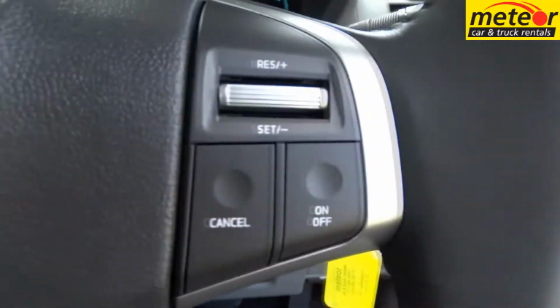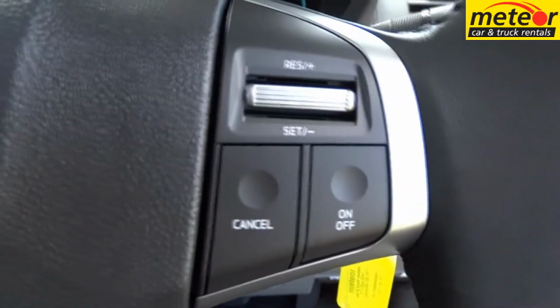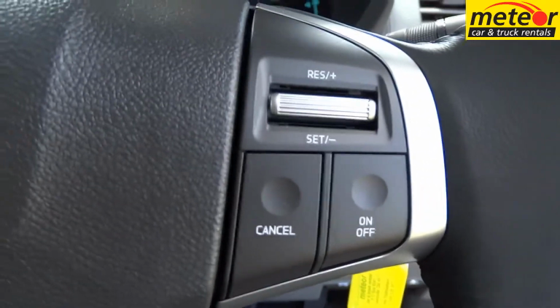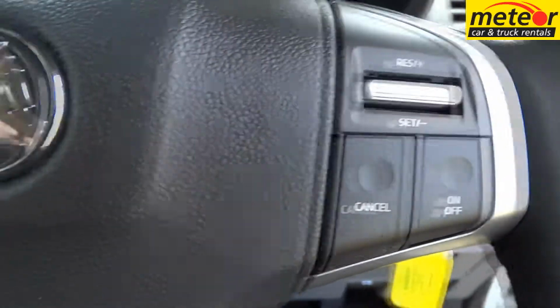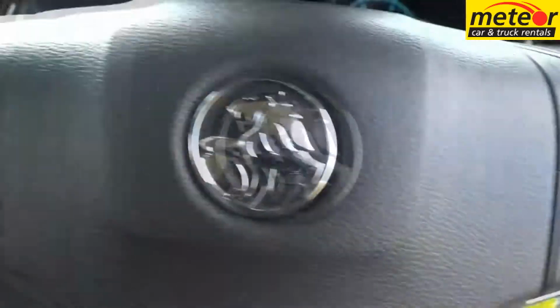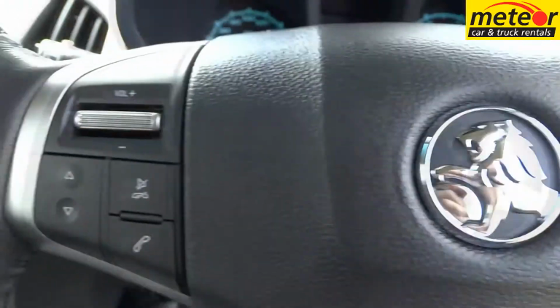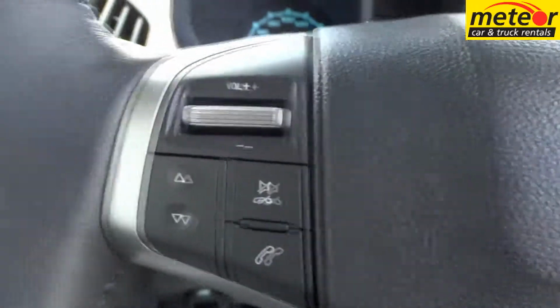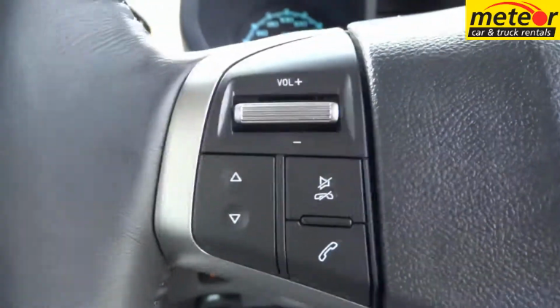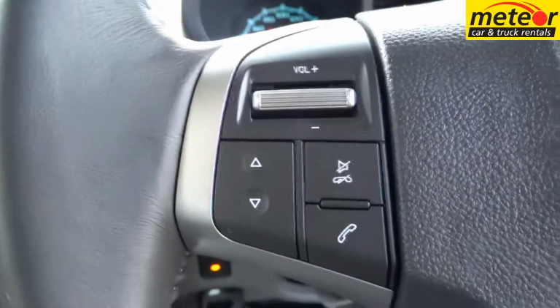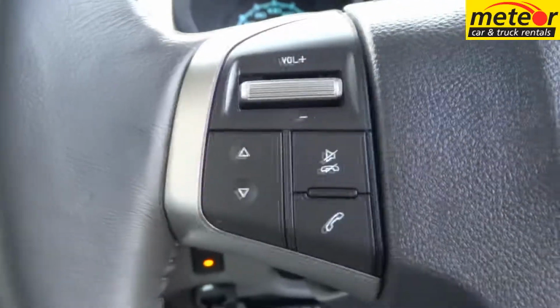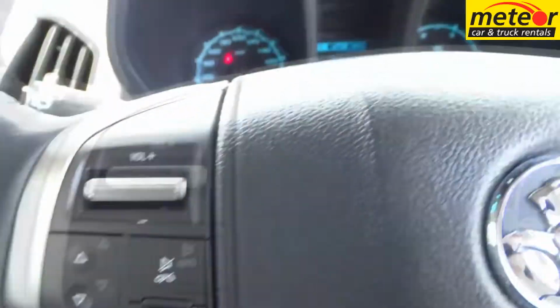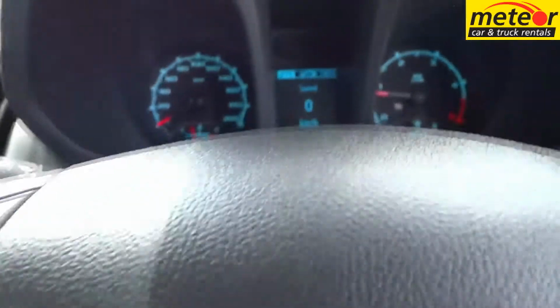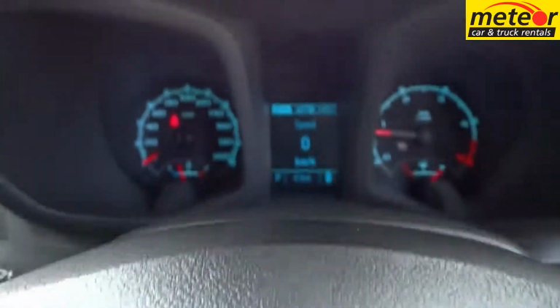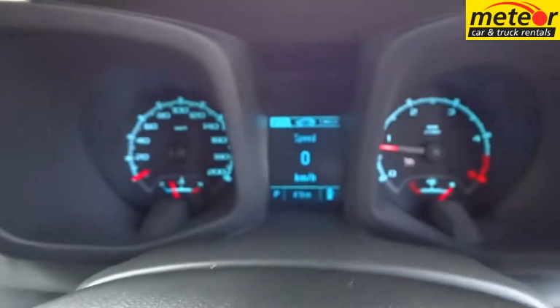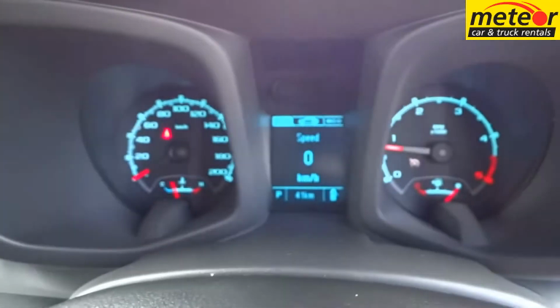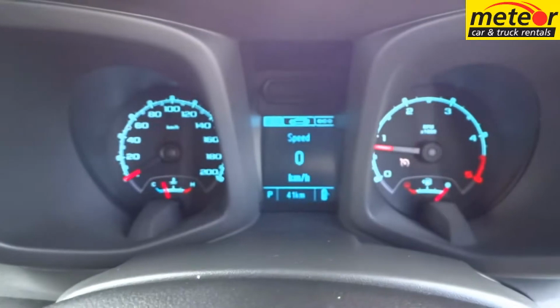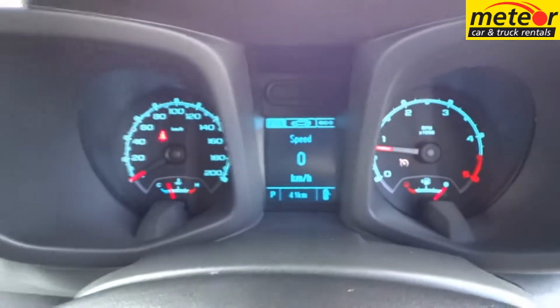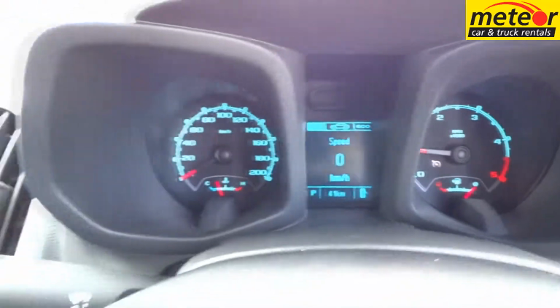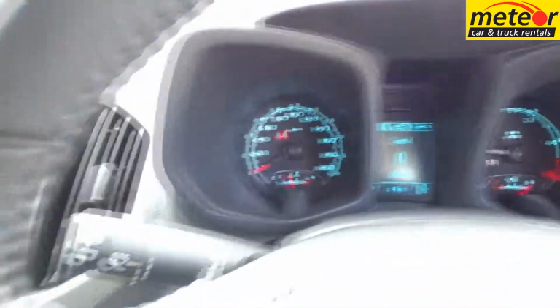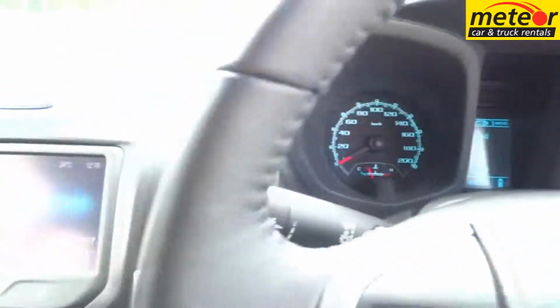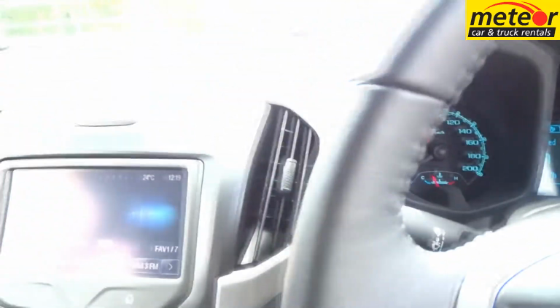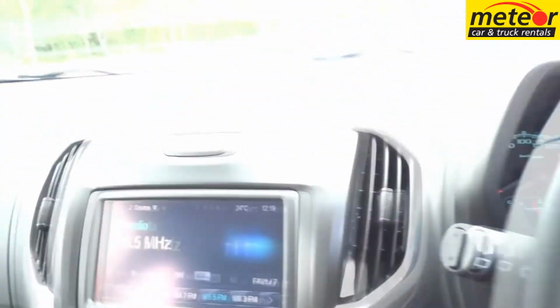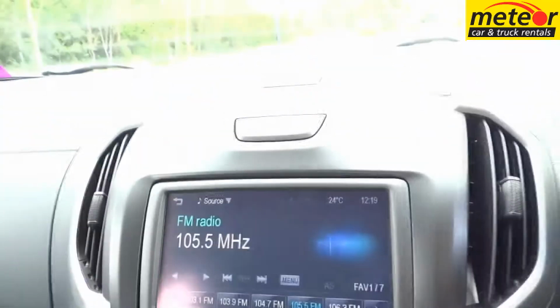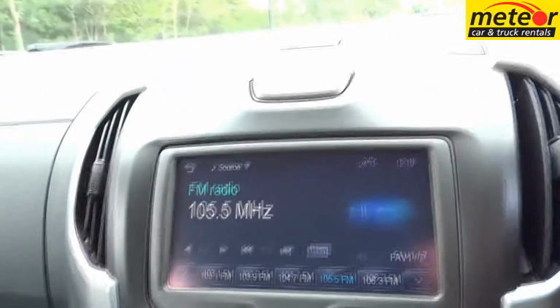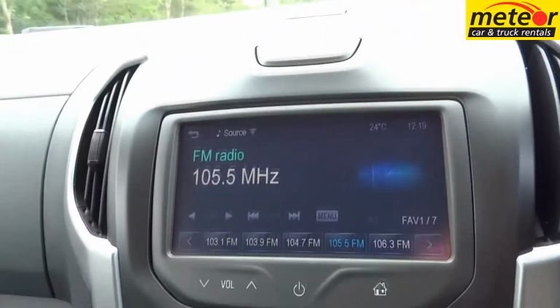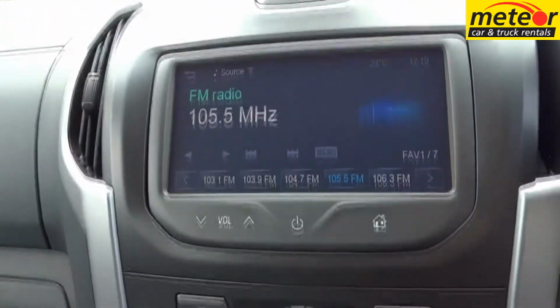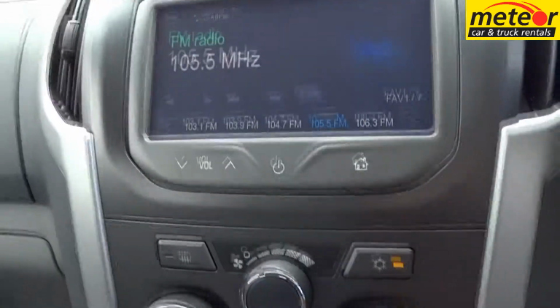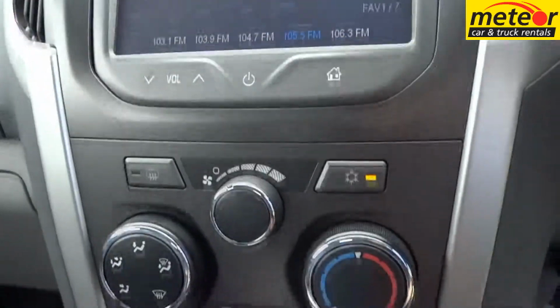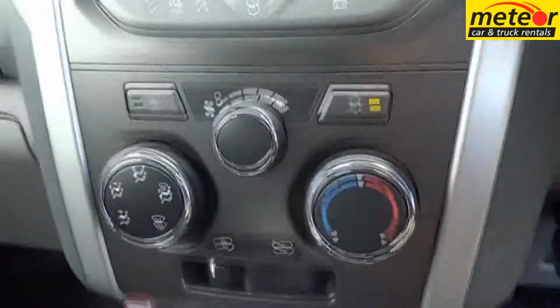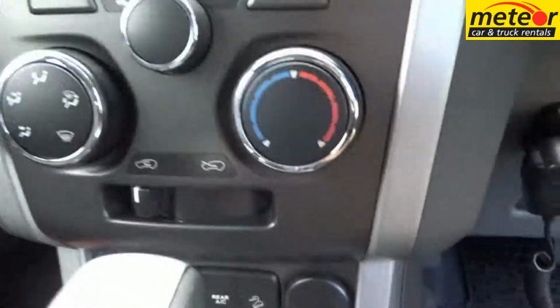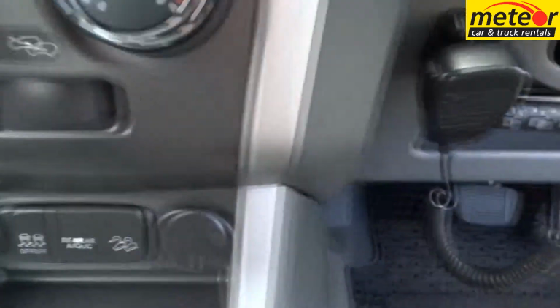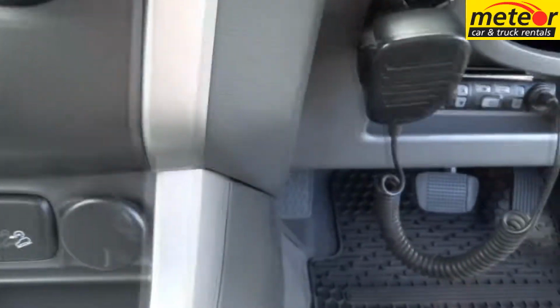Cabin features include central locking, dual air conditioning, power steering, windows and mirrors, cruise control, radio CD player, and a rear view camera. Access is made easy via the standard side steps.